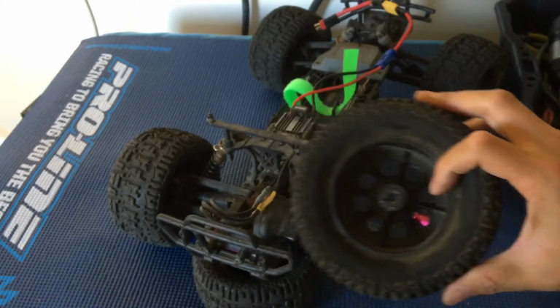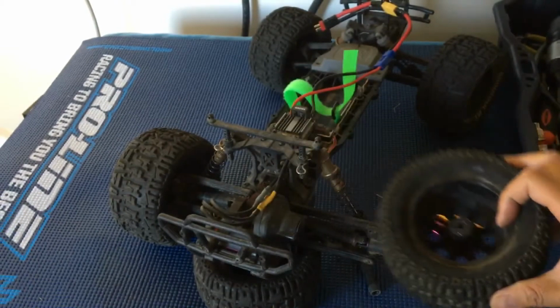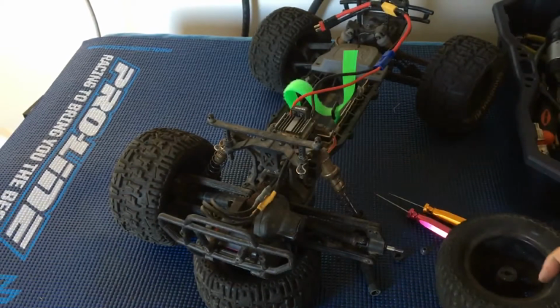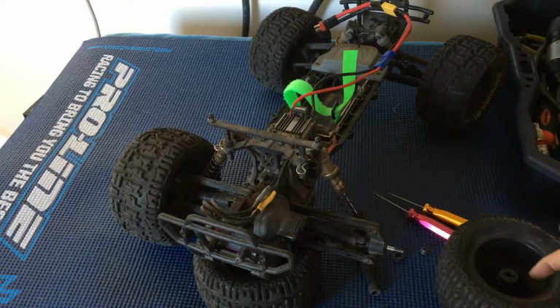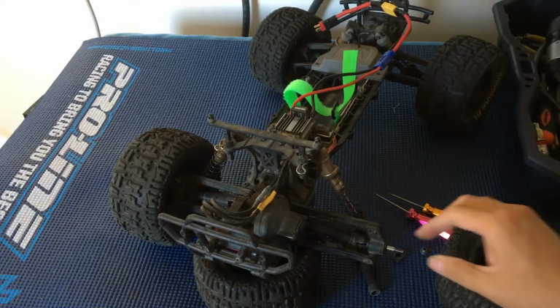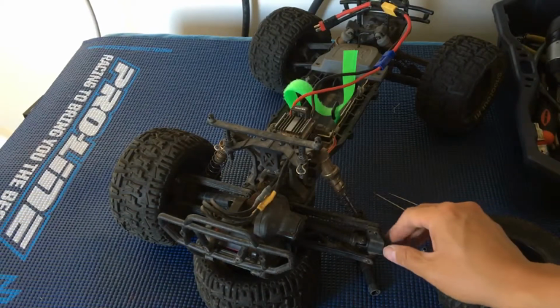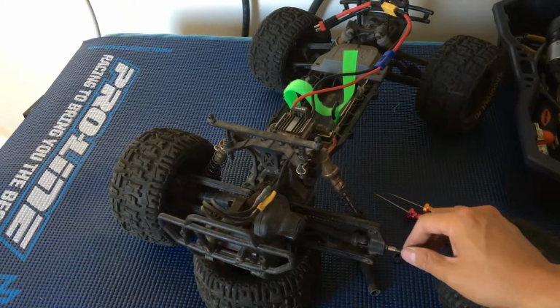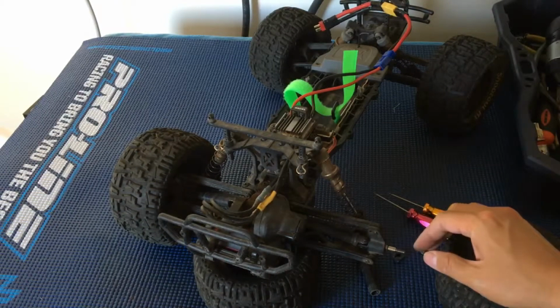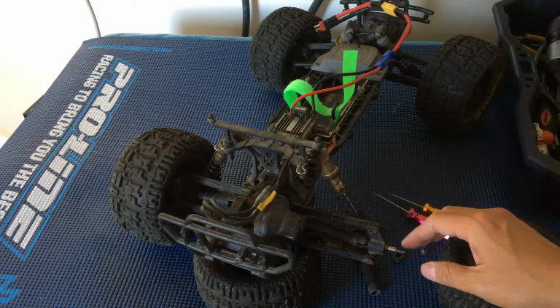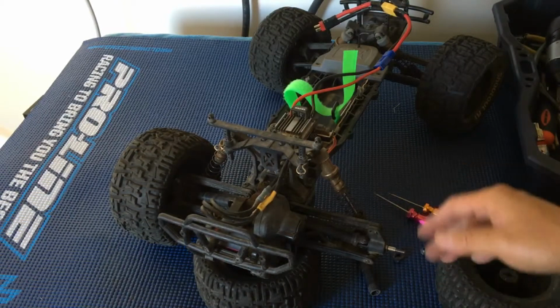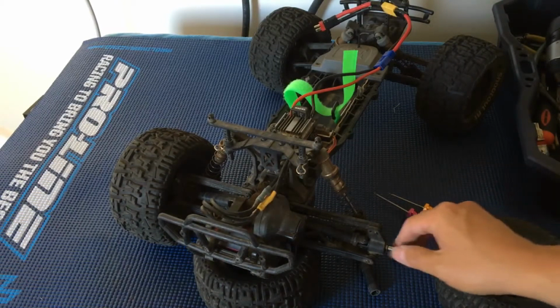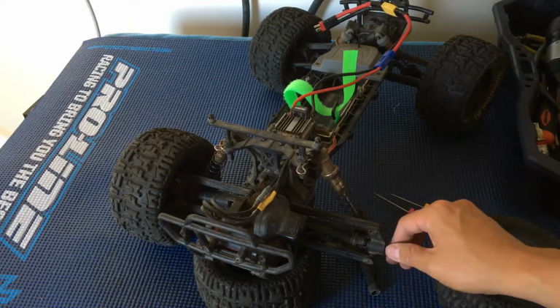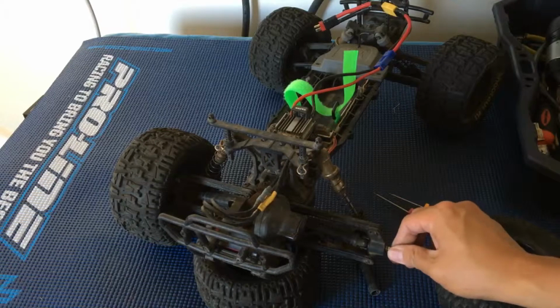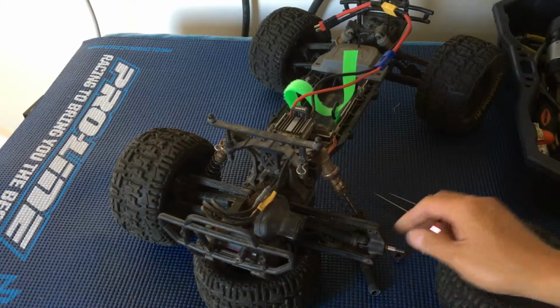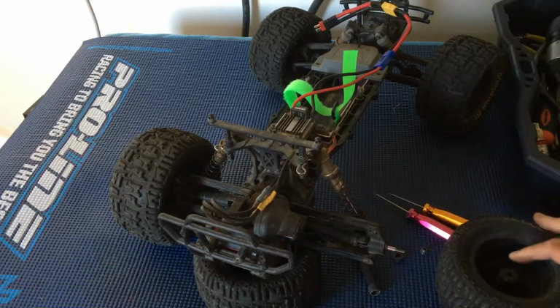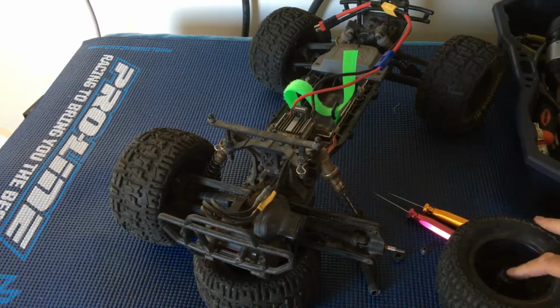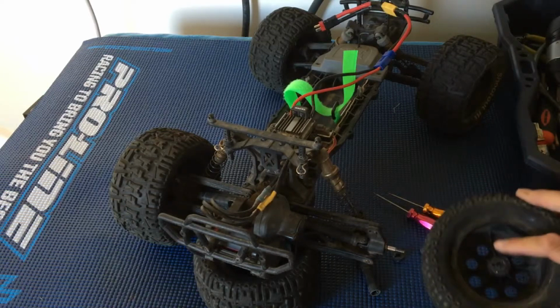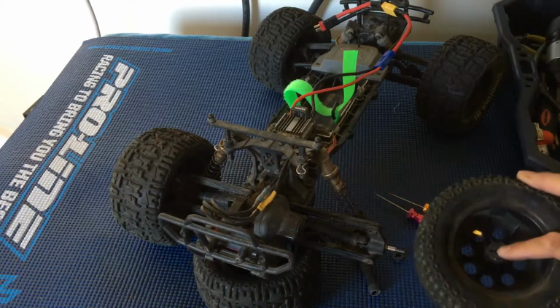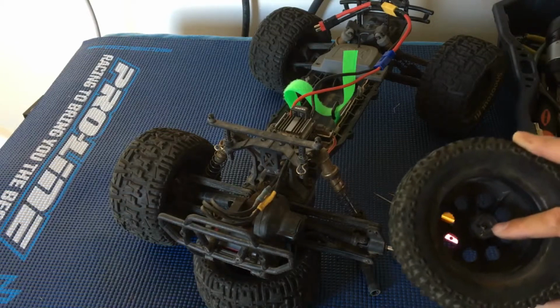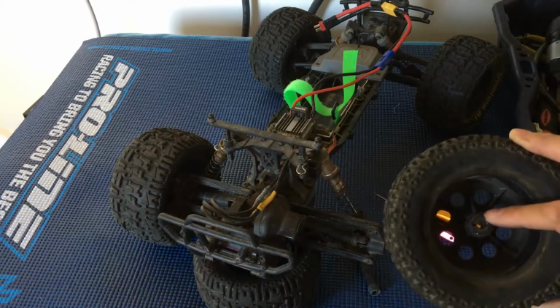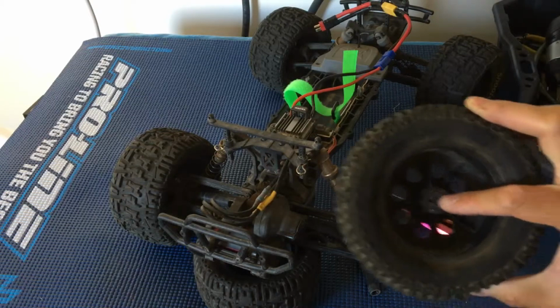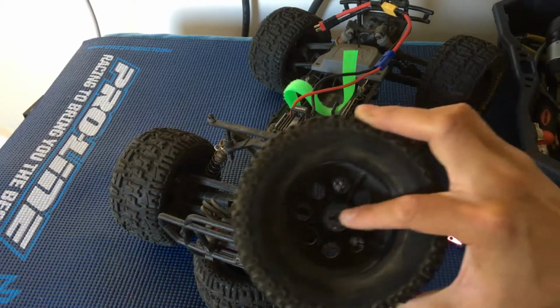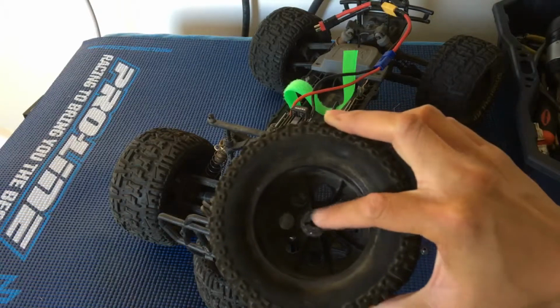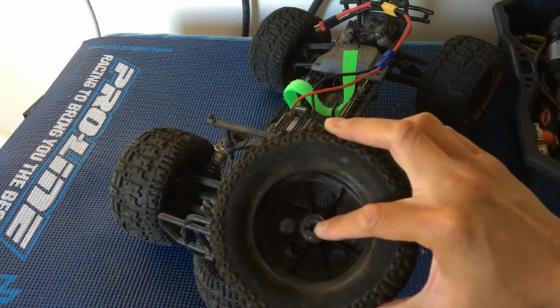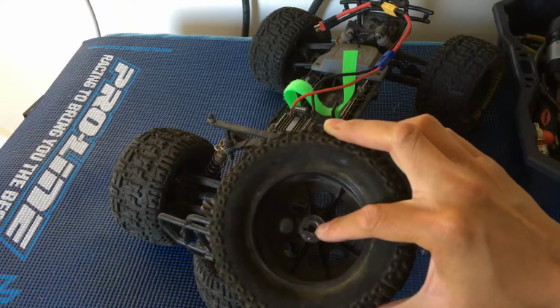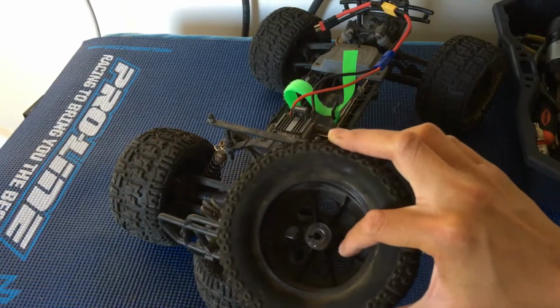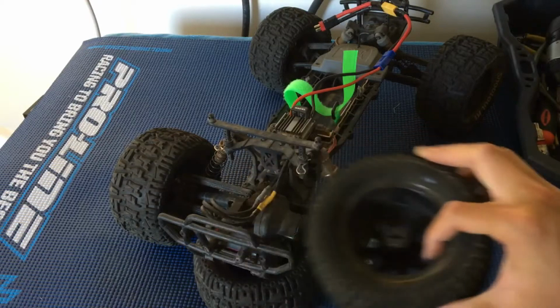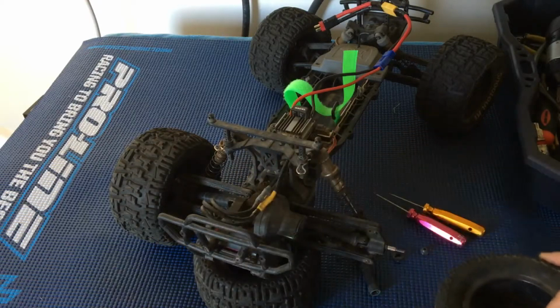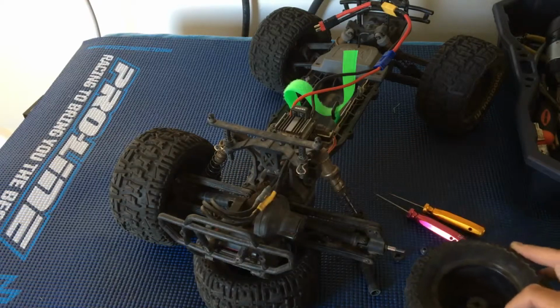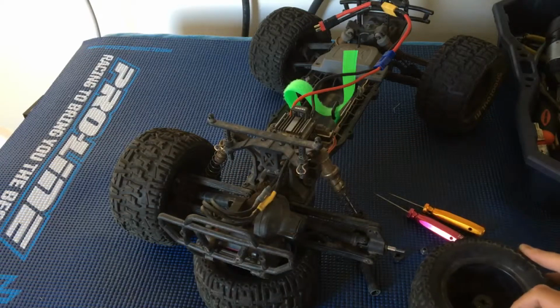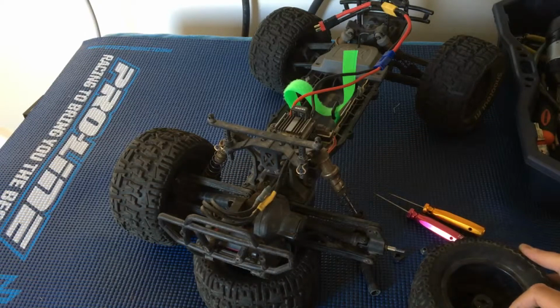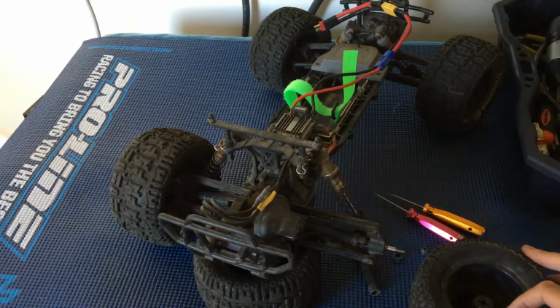That's one thing you want to keep an eye on: if you see the axle spinning but wheels not turning, check the condition of your hex here, because most likely it'll be that.